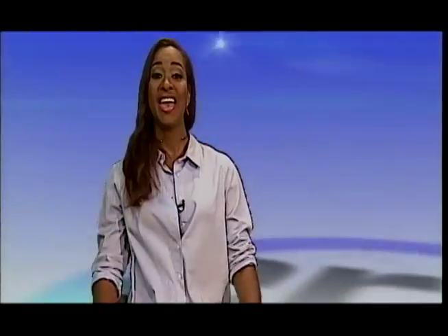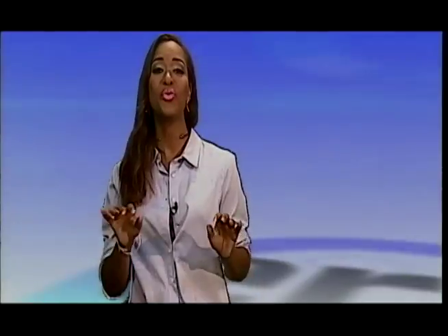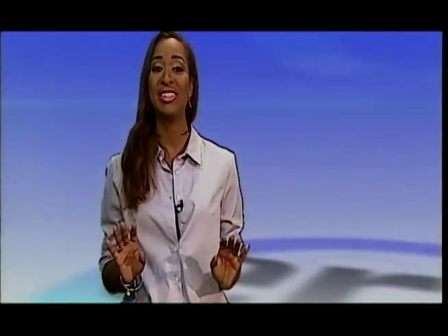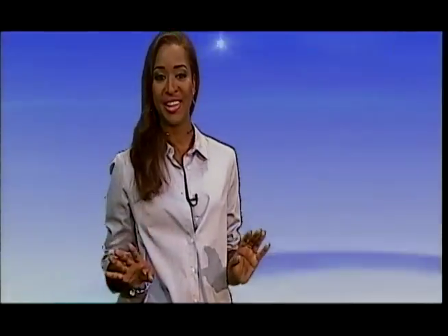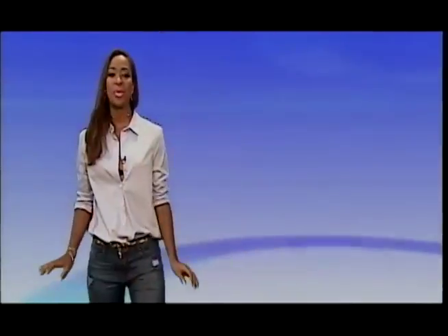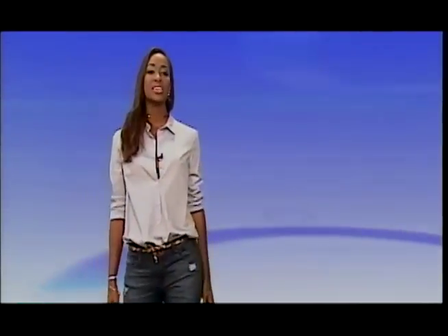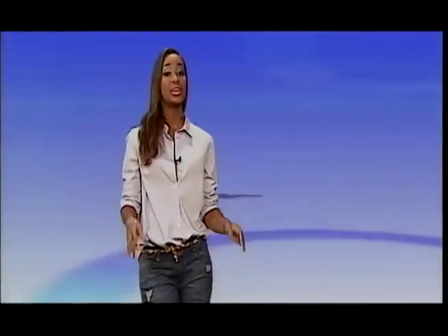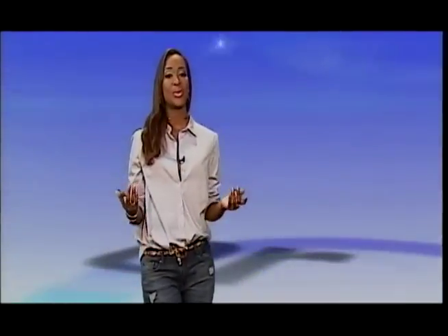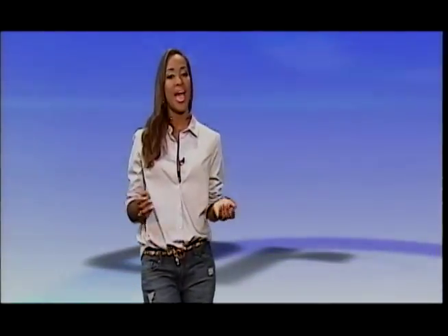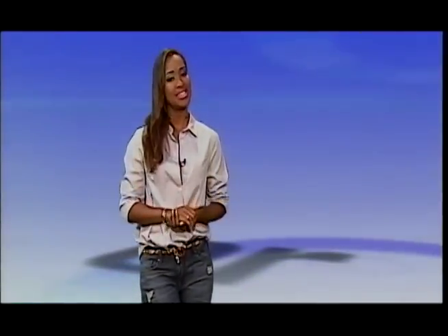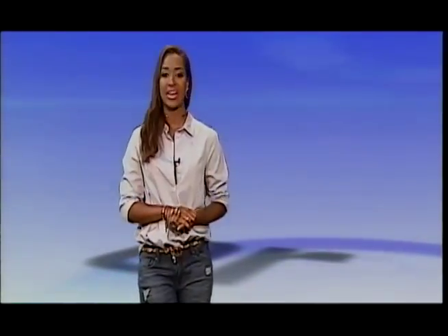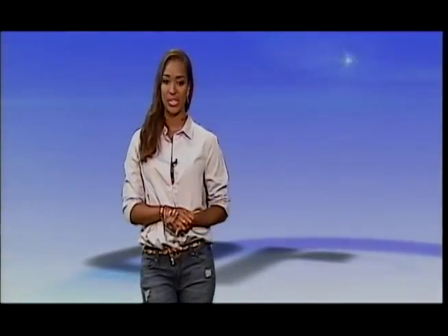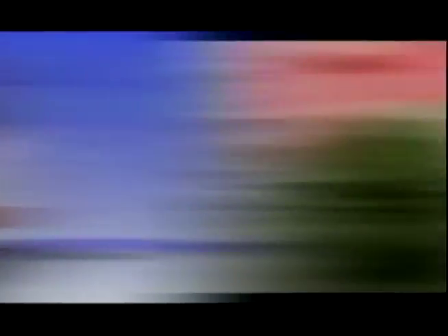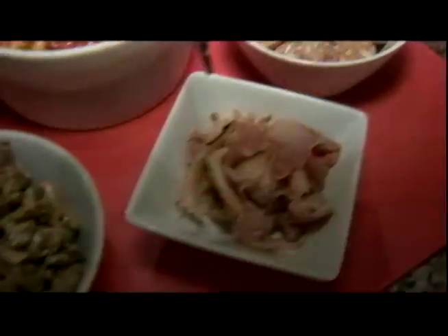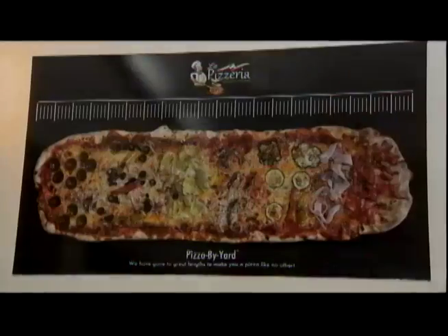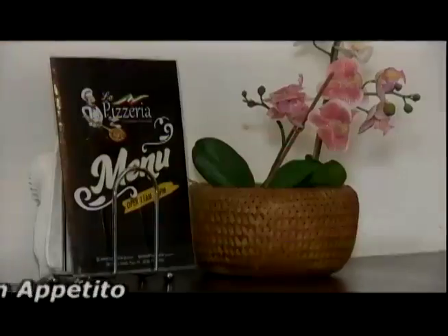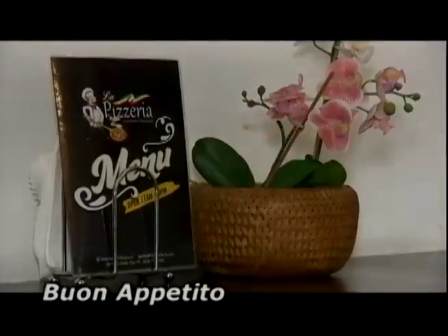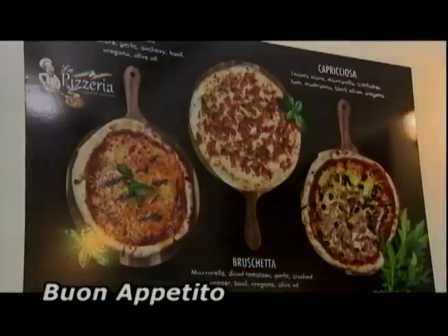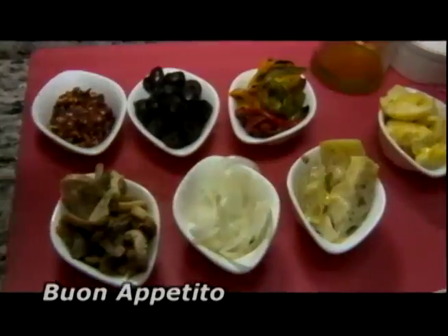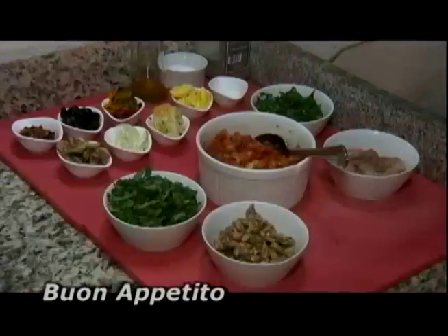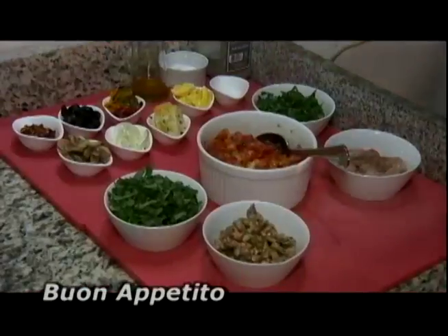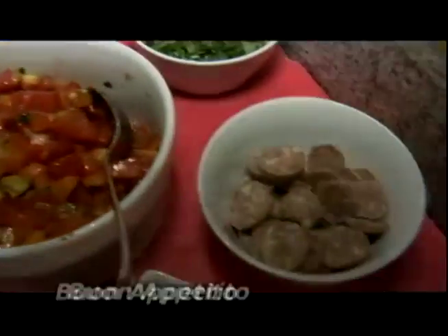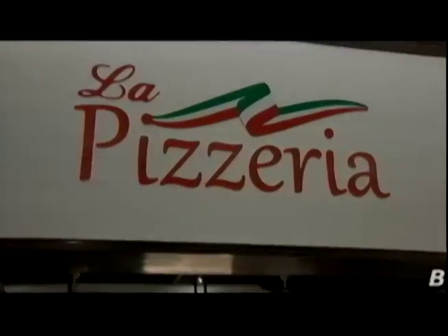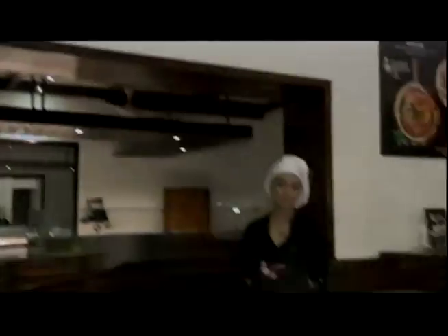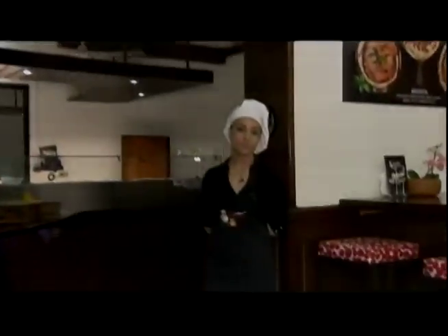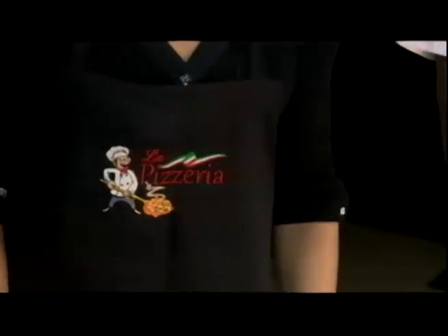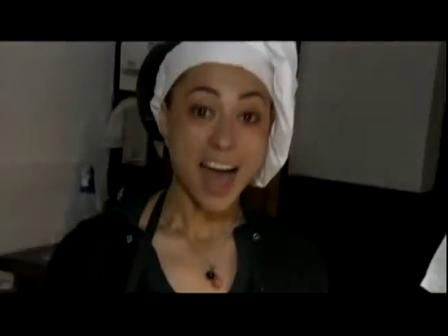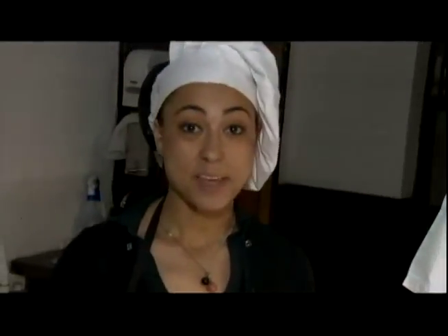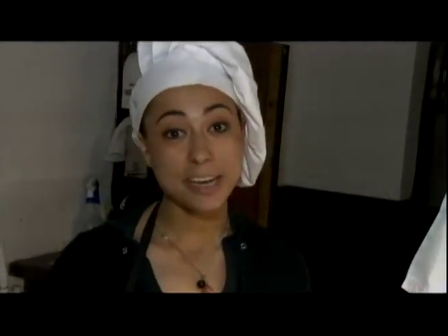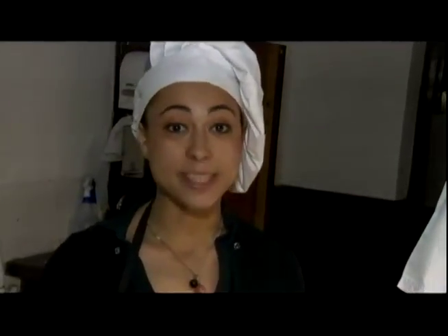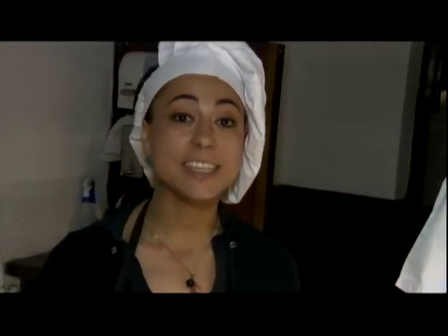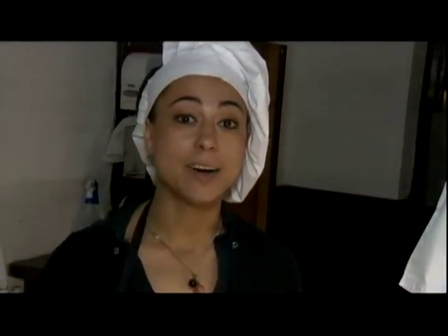It's the real deal. There's big buzz around La Pizzeria at Kingston's Devon House. Hi, I'm Veronica from La Pizzeria in Devon House.